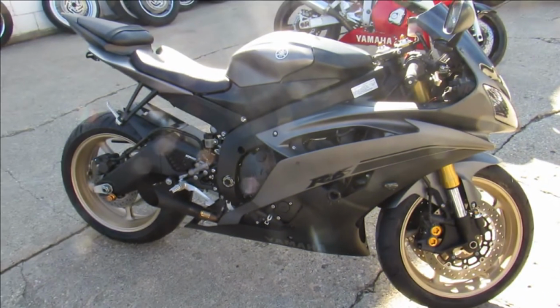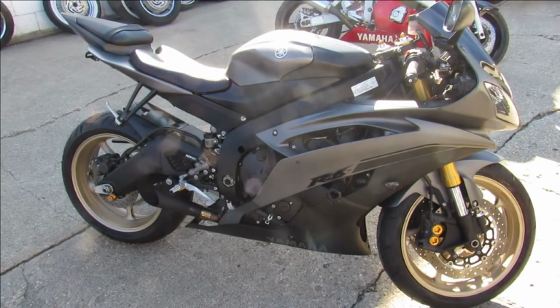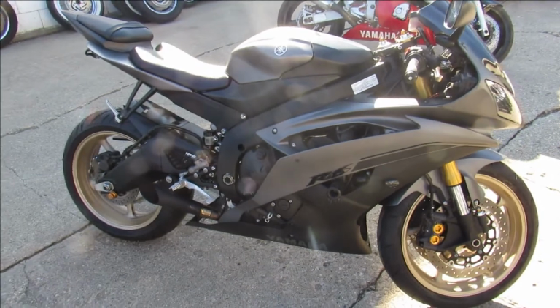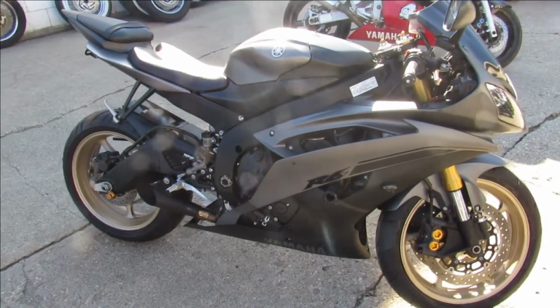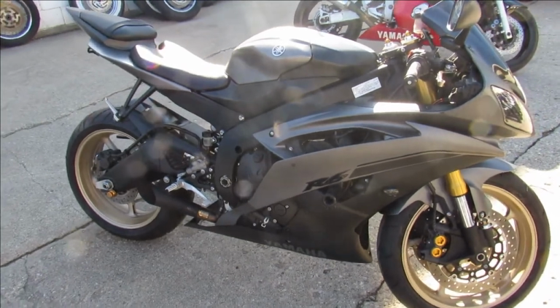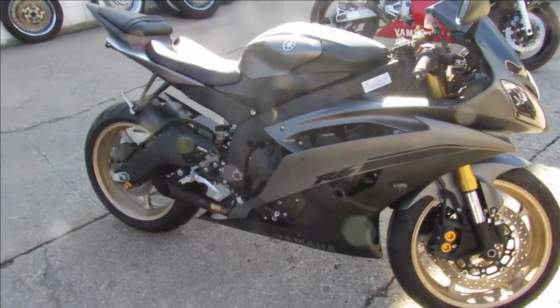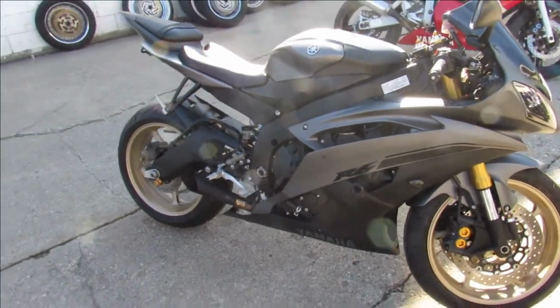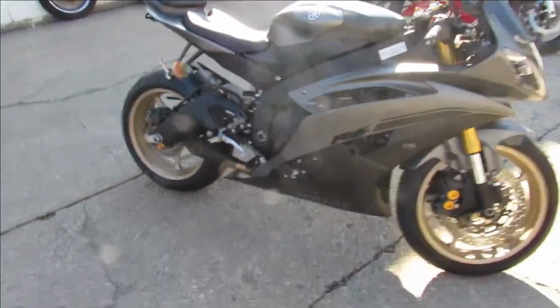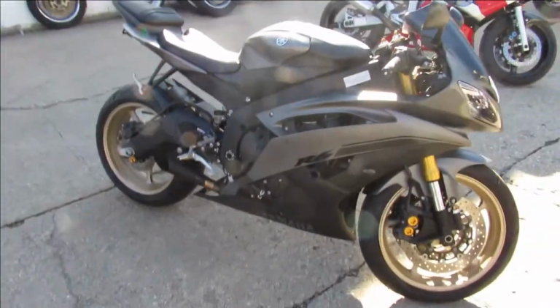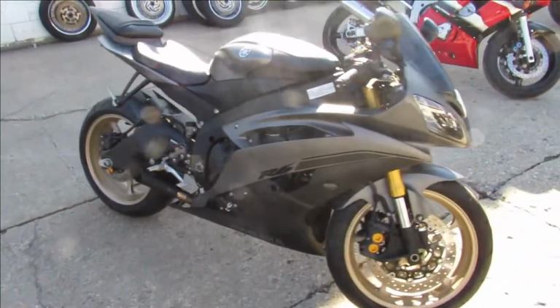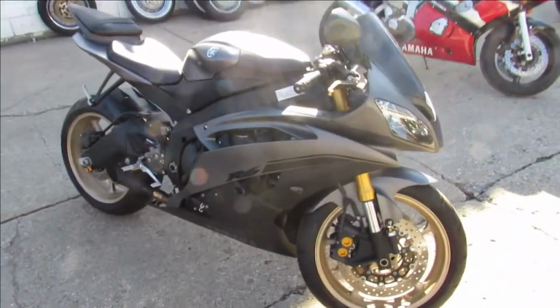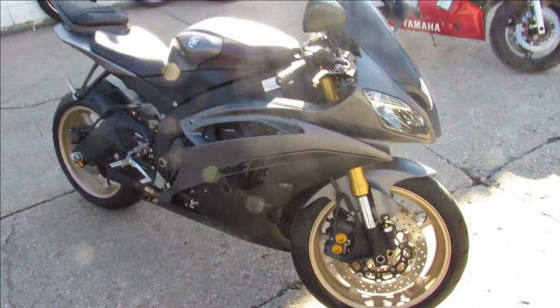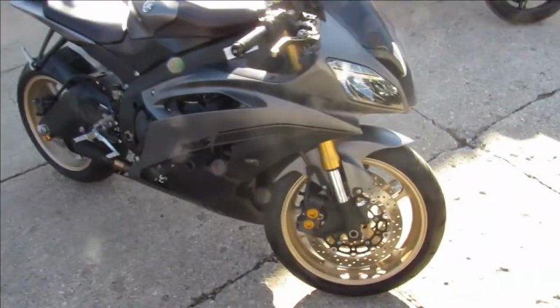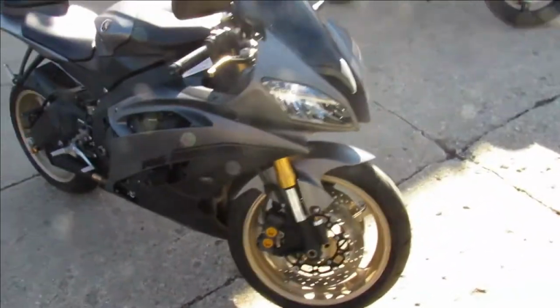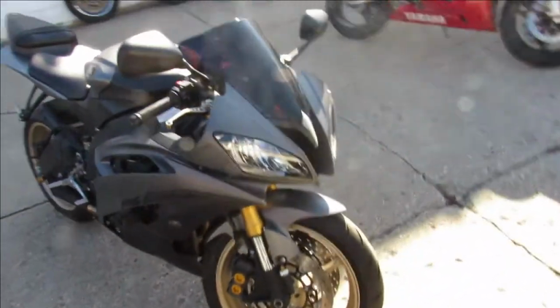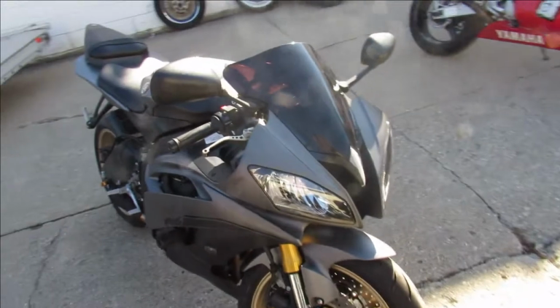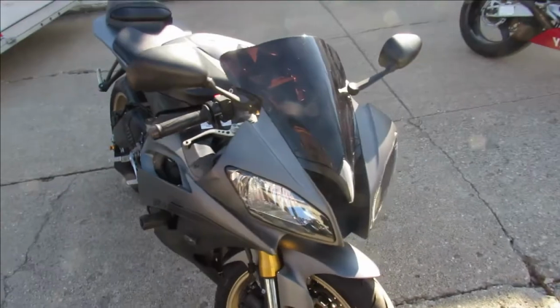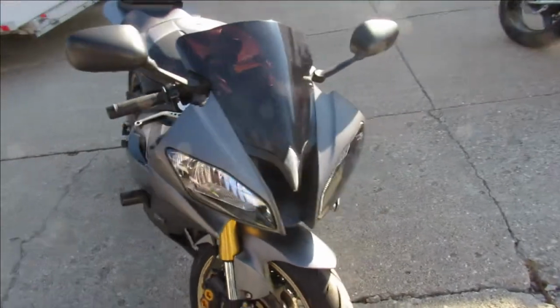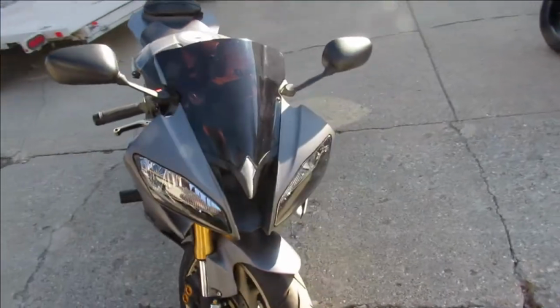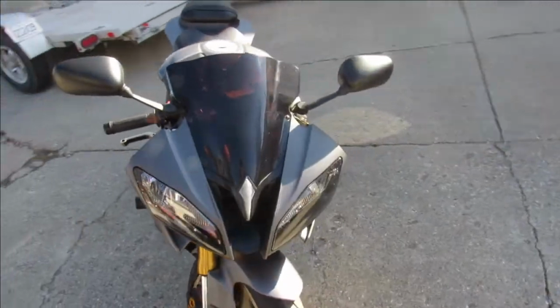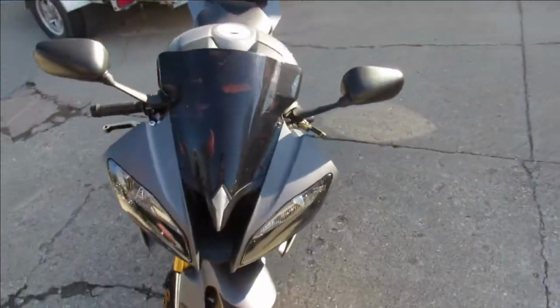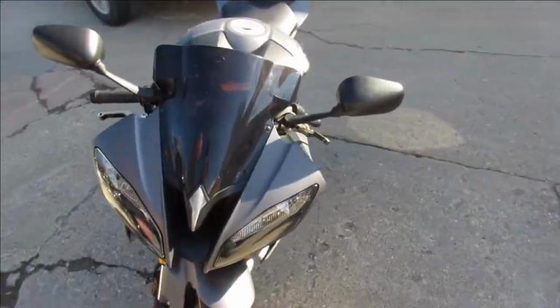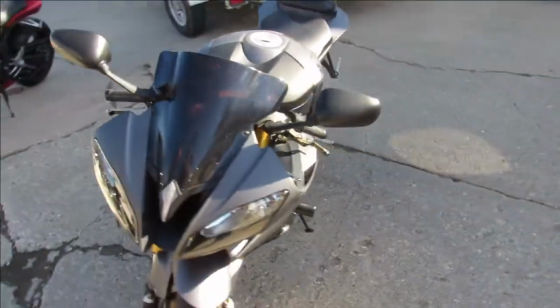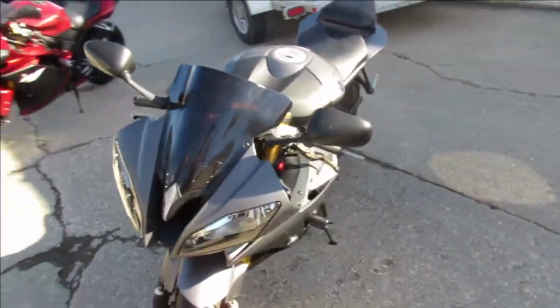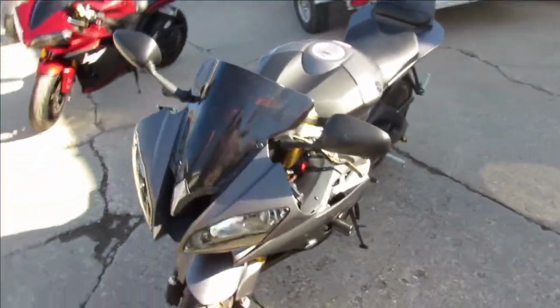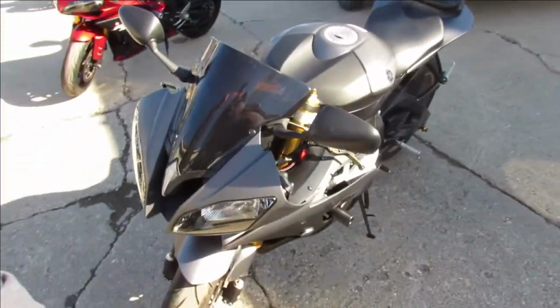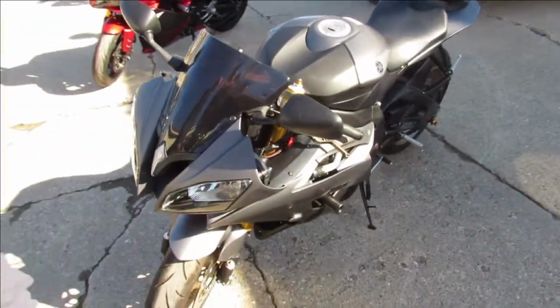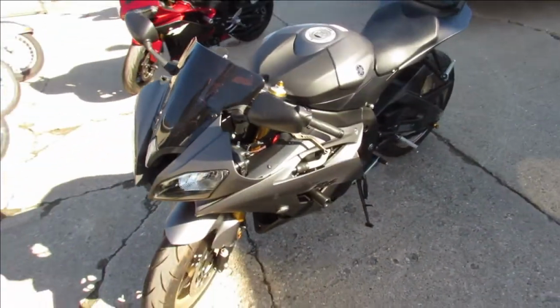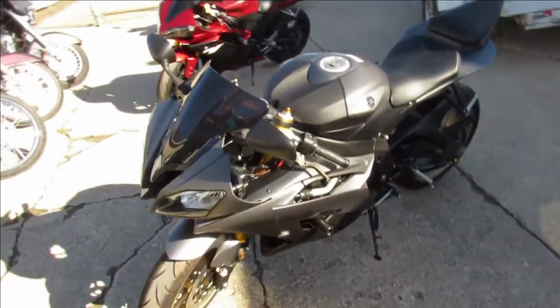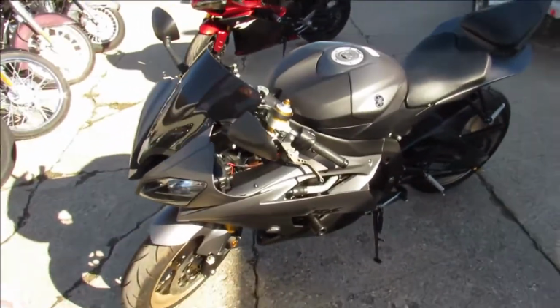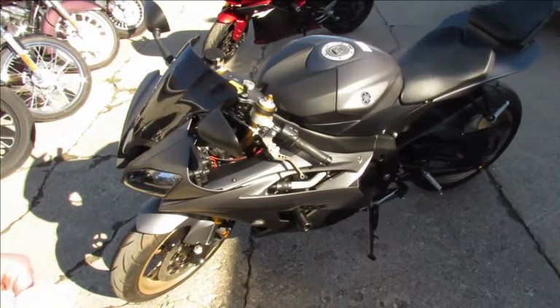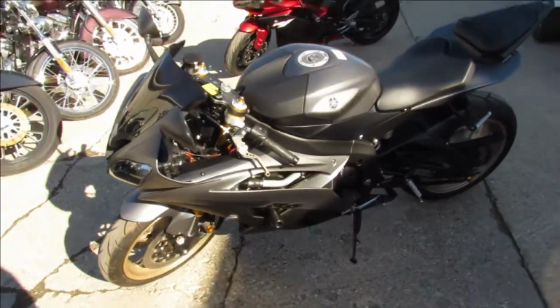Hey guys, it's Sport Bike Capital here at Approval Powersports. We got over 350 used bikes. We got guaranteed financing, out-of-state financing, nationwide shipping. Give us a shout, we'll get you guys riding.